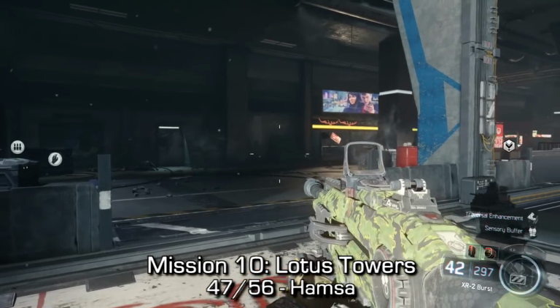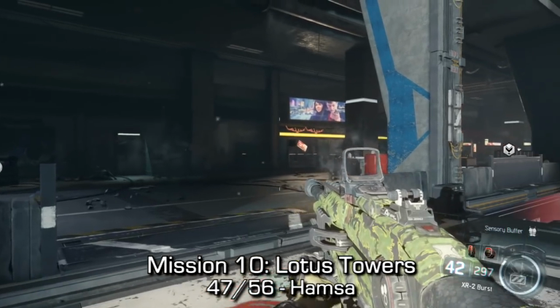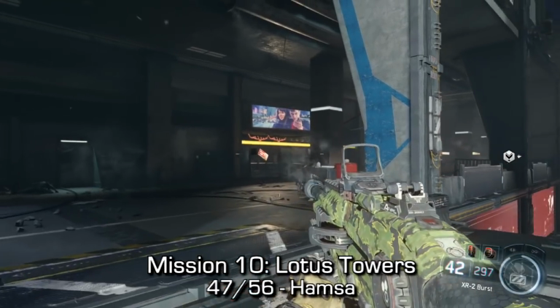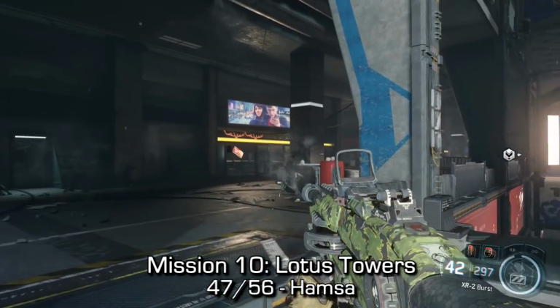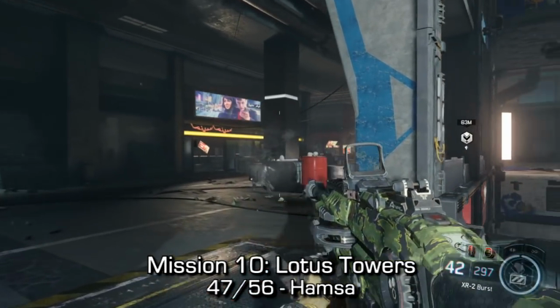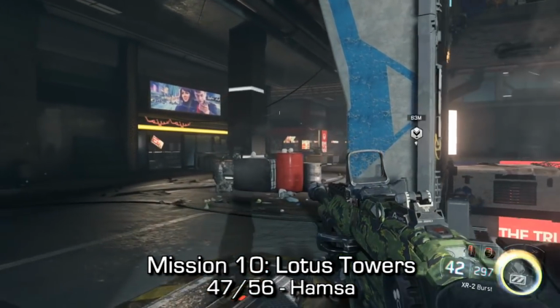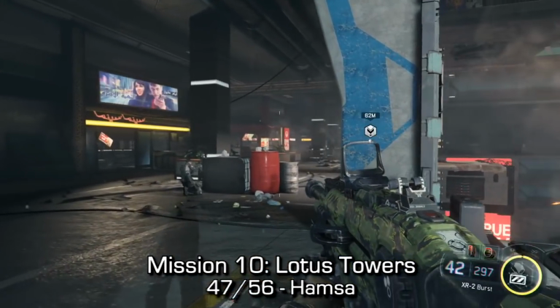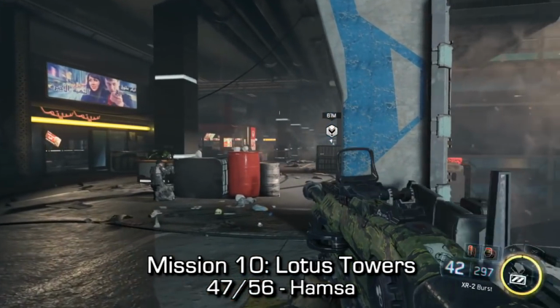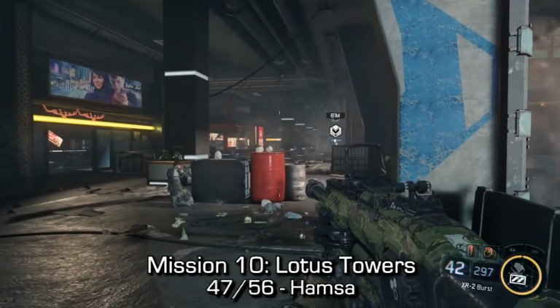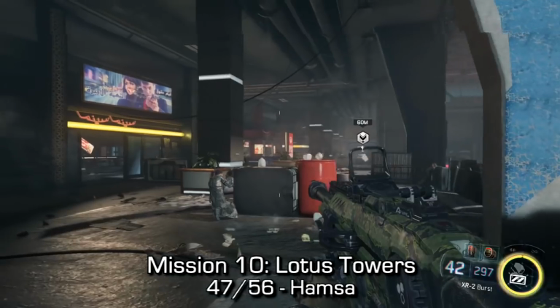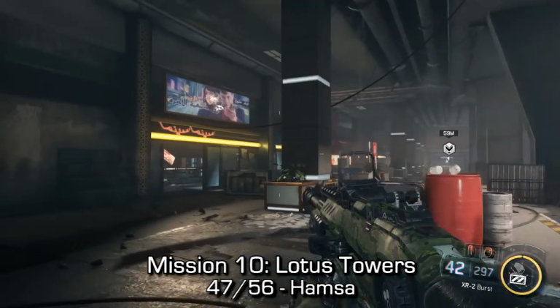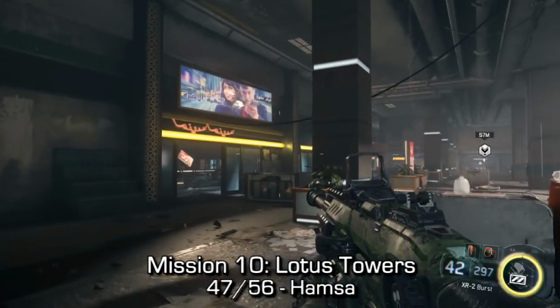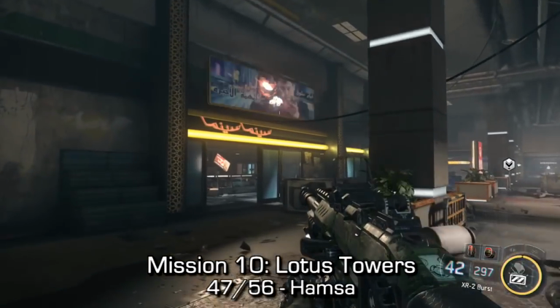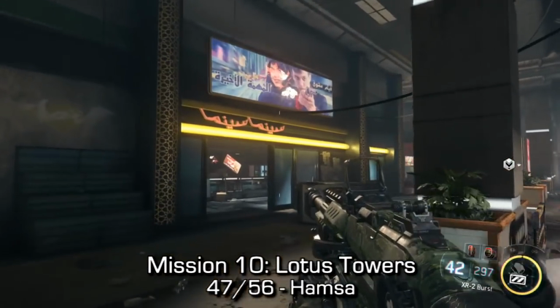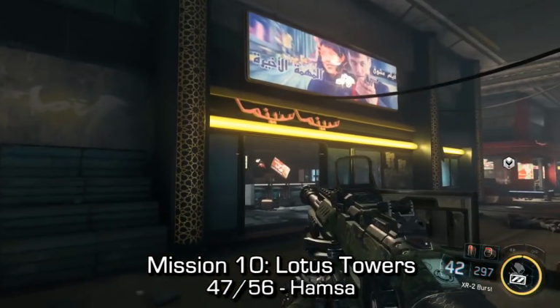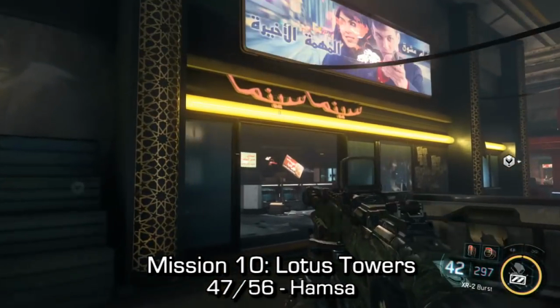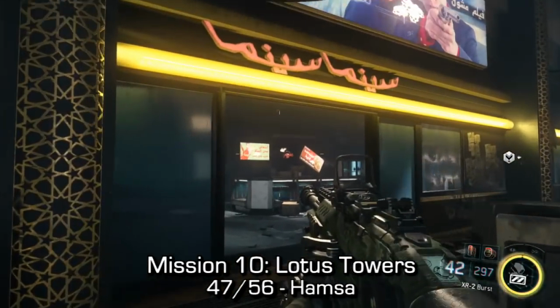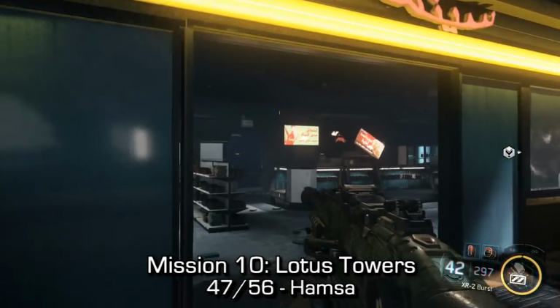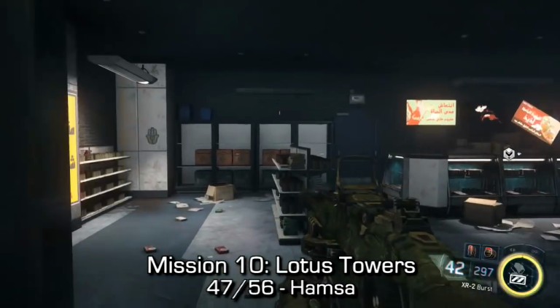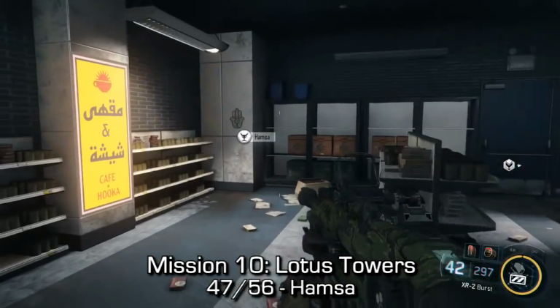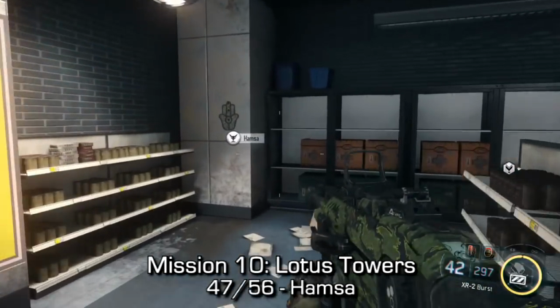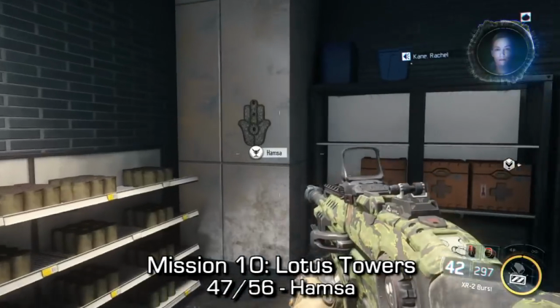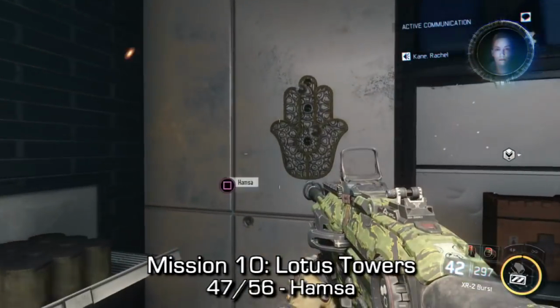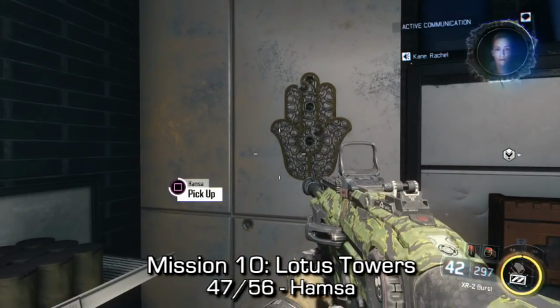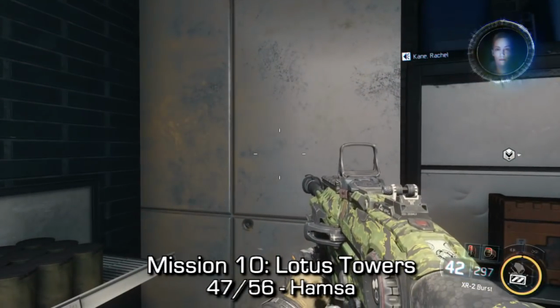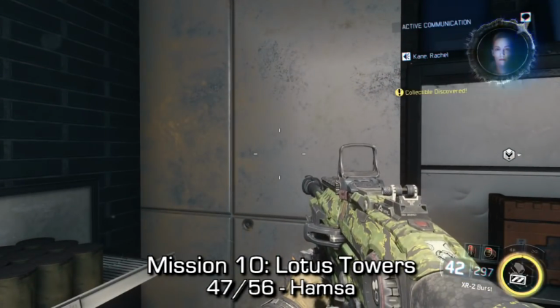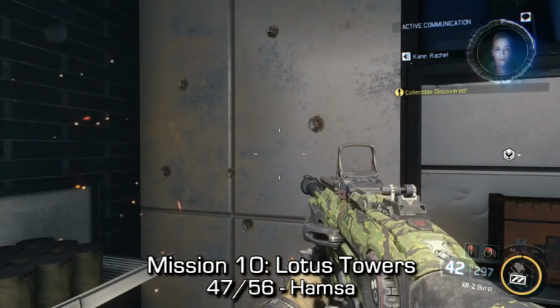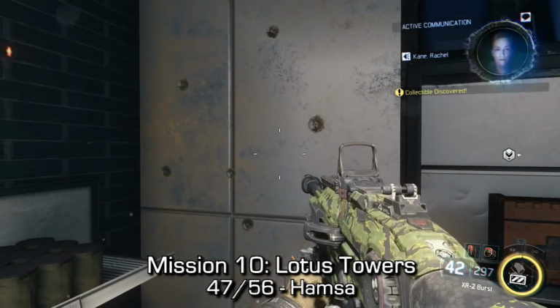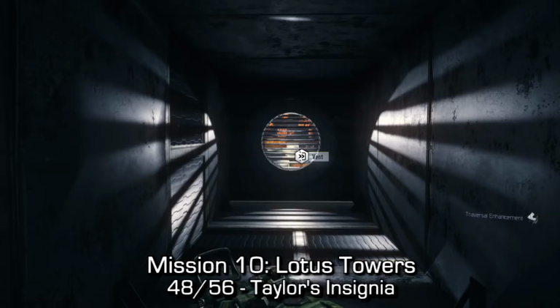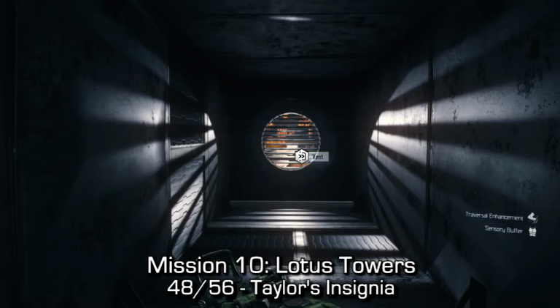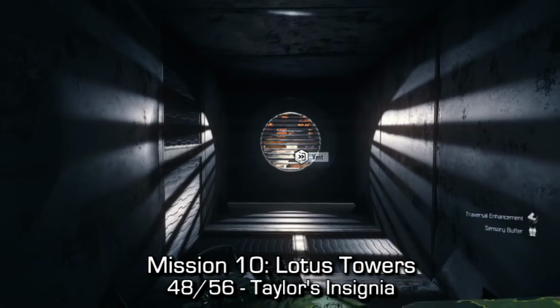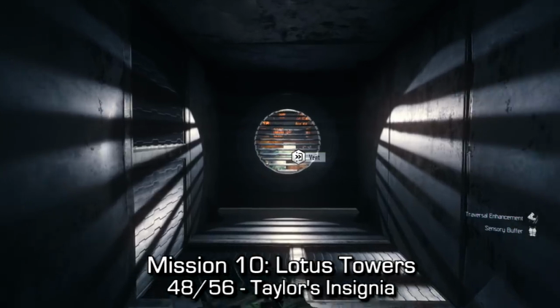Mission ten is Lotus Towers. You'll ride up an elevator and enter a hallway area. You'll see a billboard on the left-hand side. You should see the same kind of signage as I do and we can find a Hamza on the wall right there.